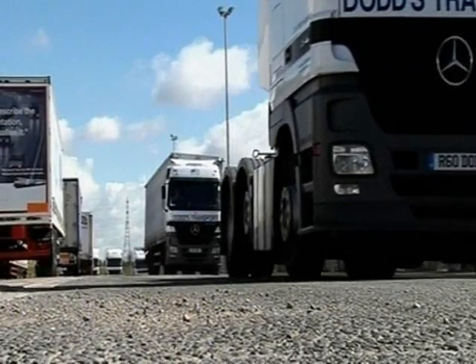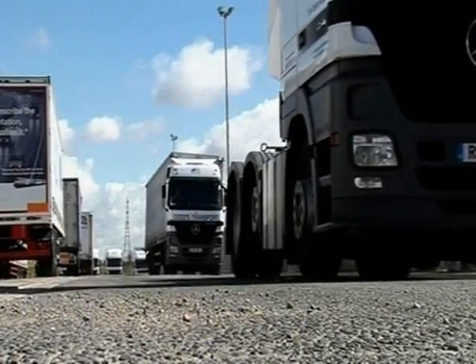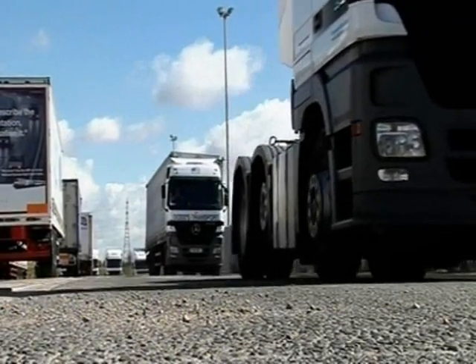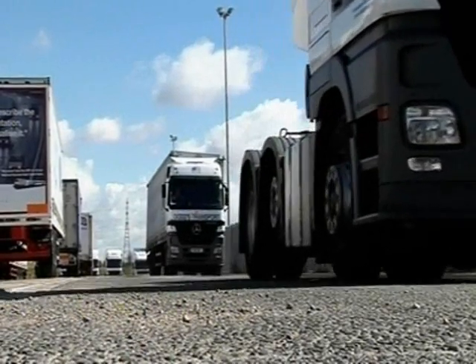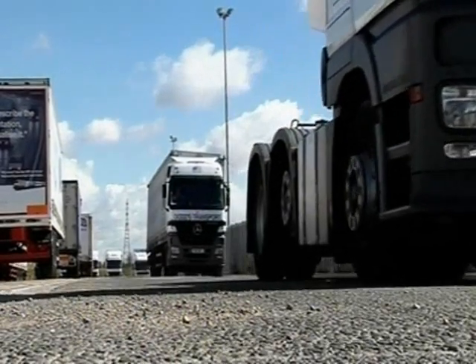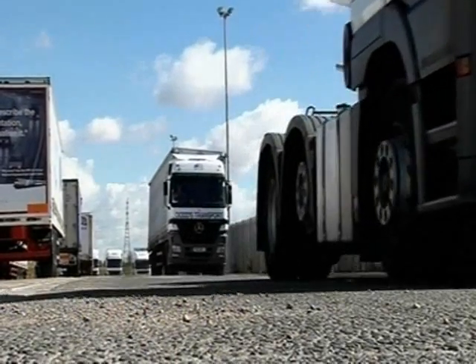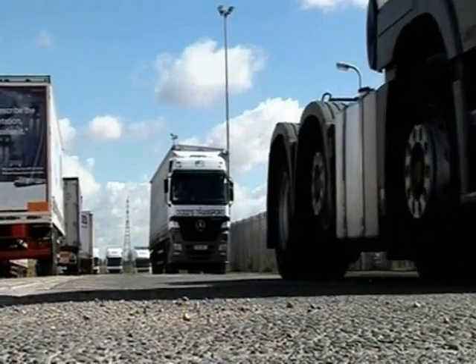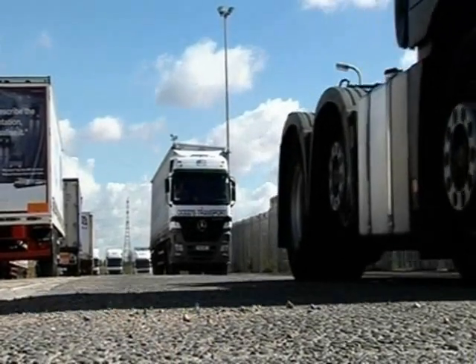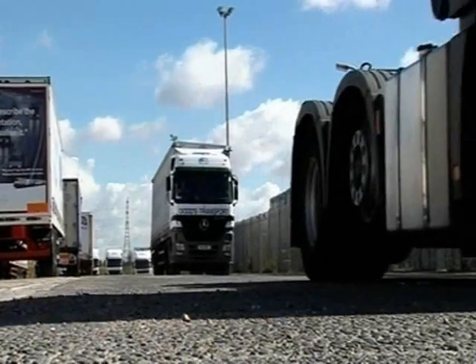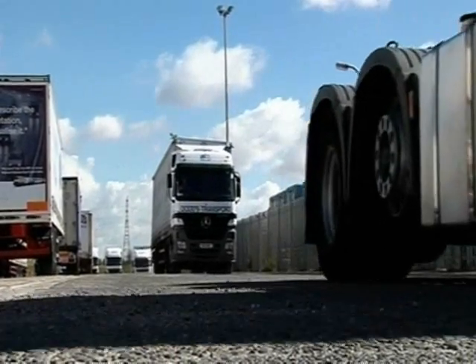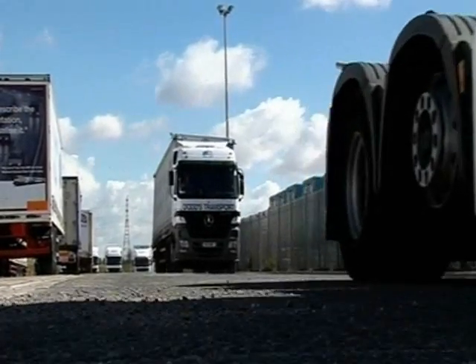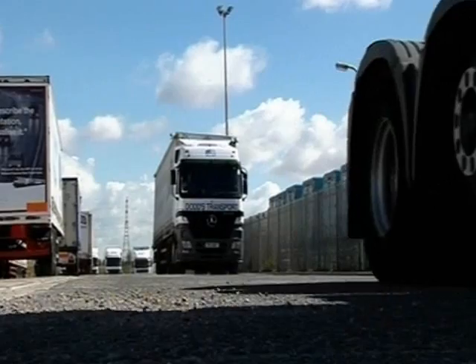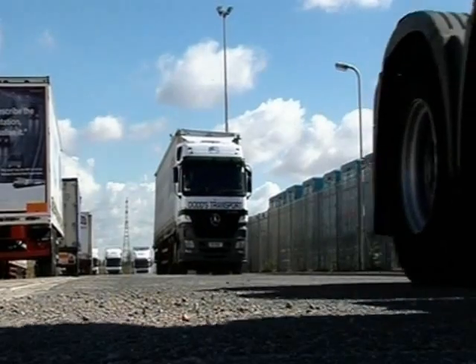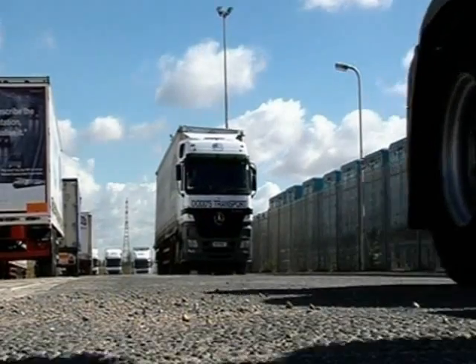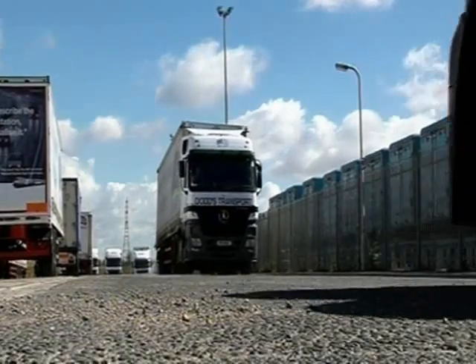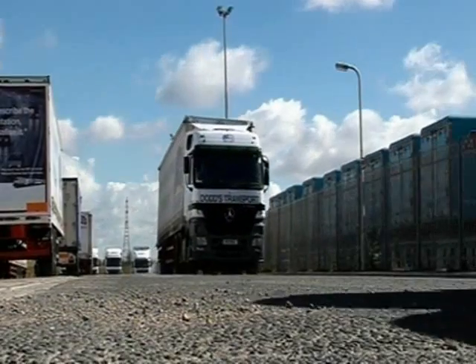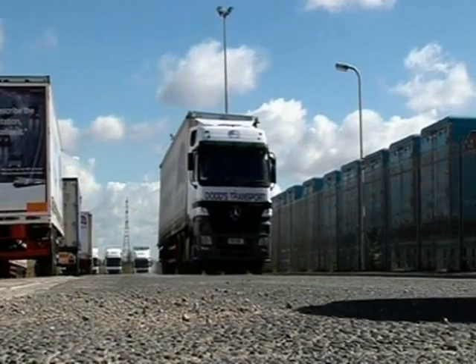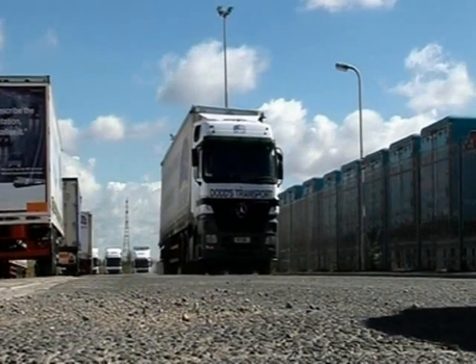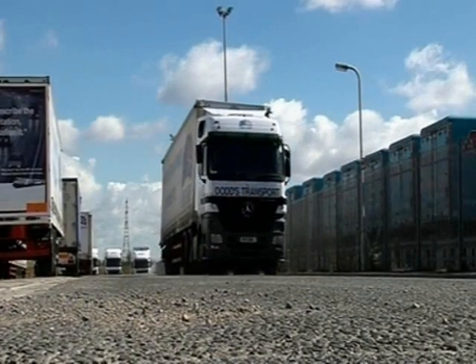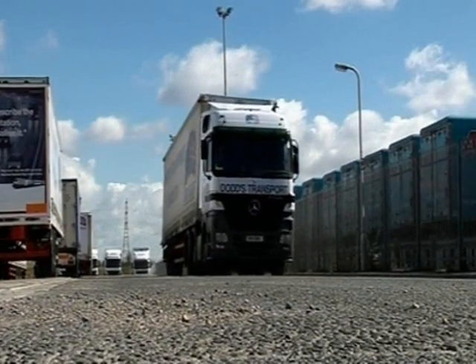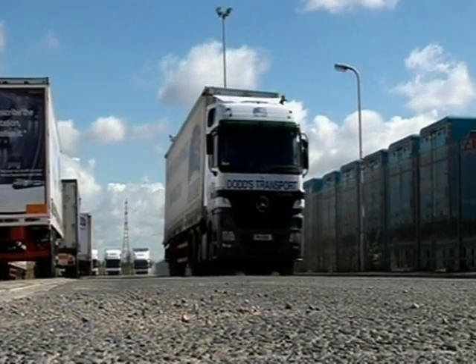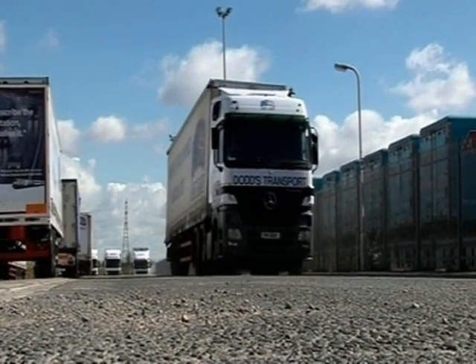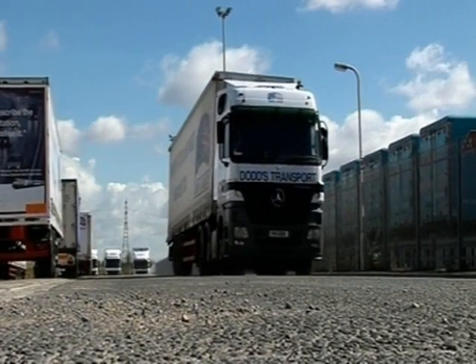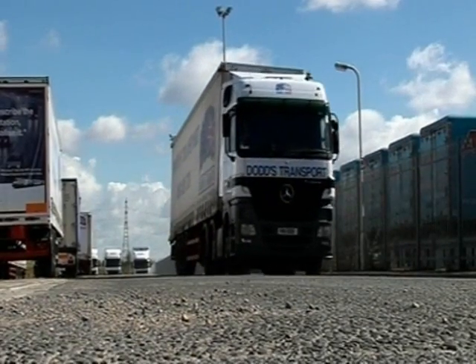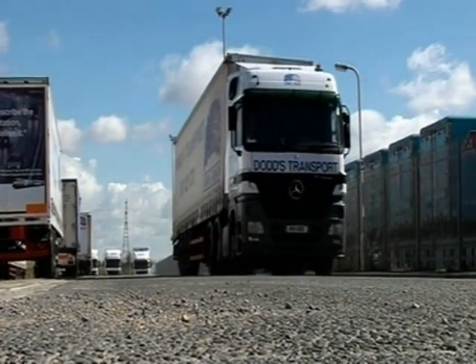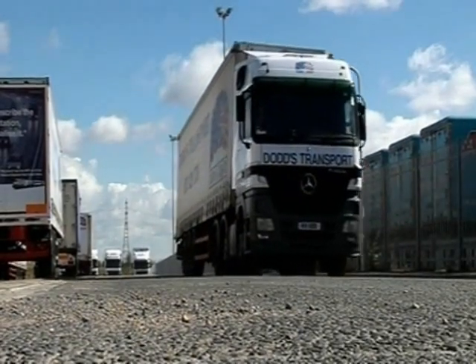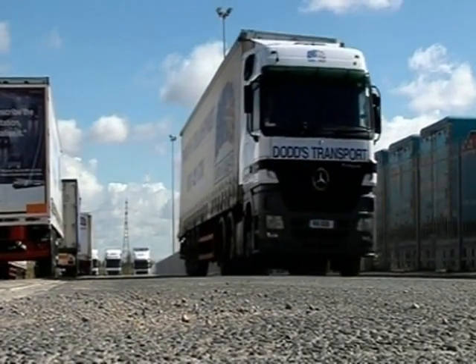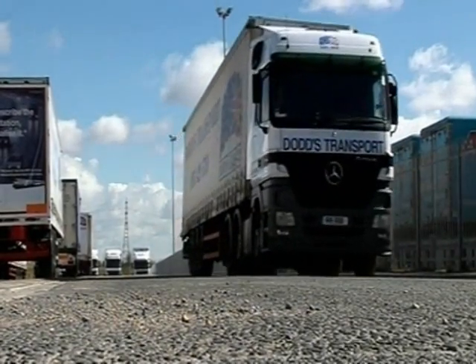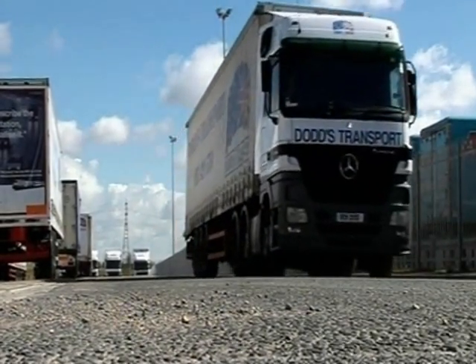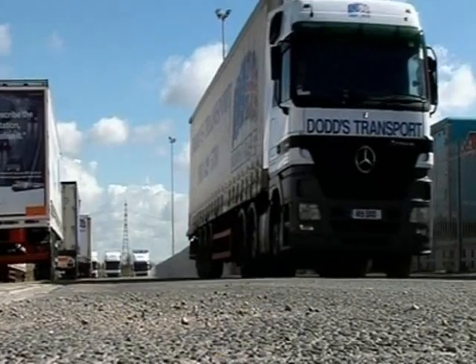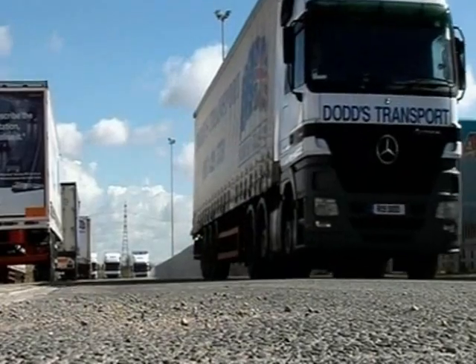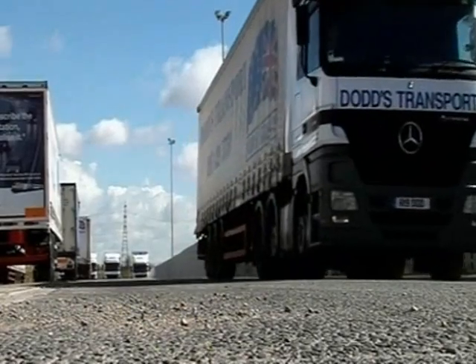And with diesel costs the biggest single expense for hauliers, anything that reduces the fuel bill is worth a trial. Mark Norman, BBC South East Today, Sittingbourne.